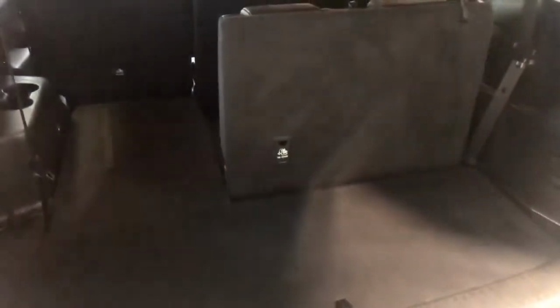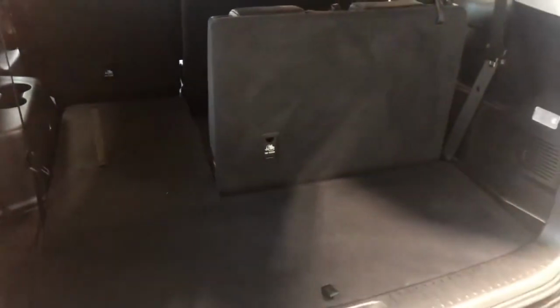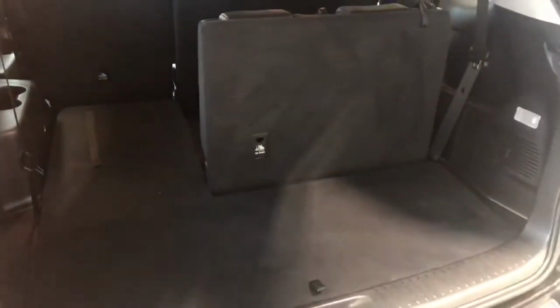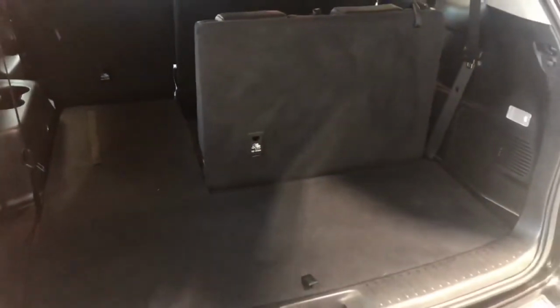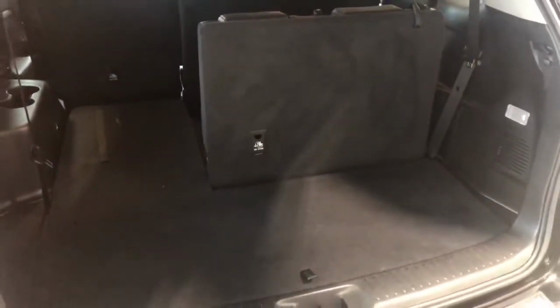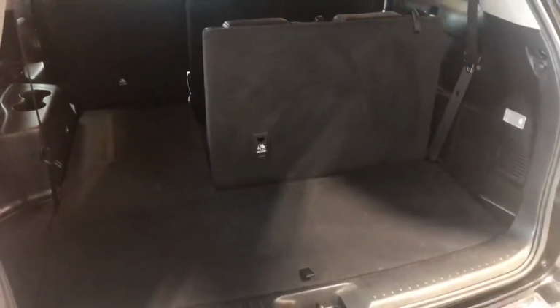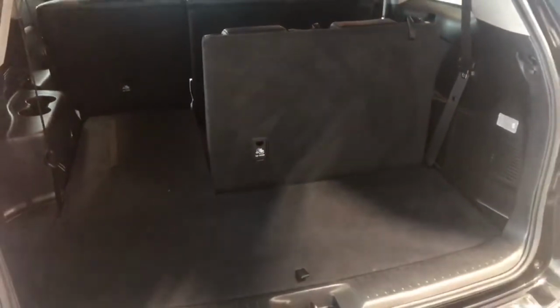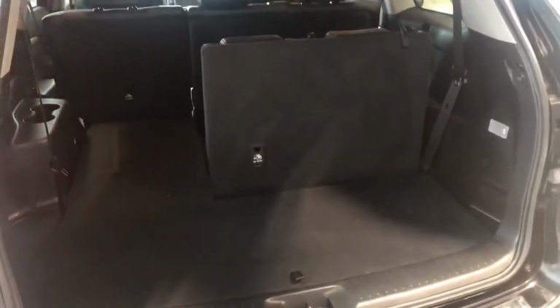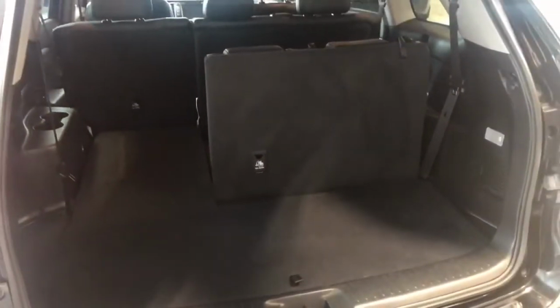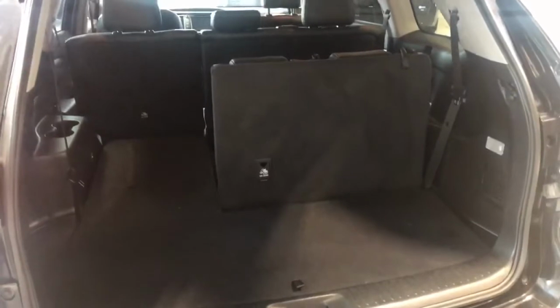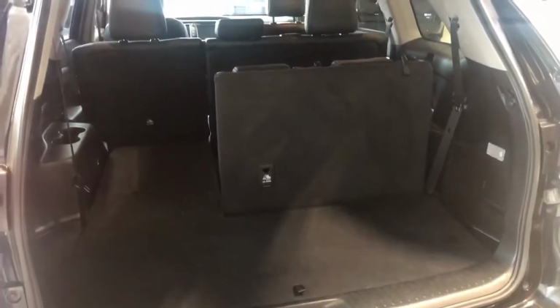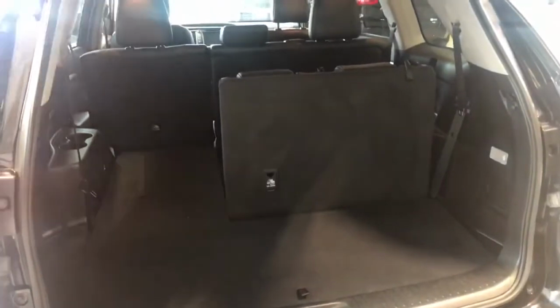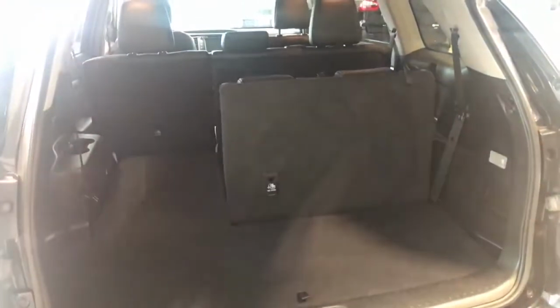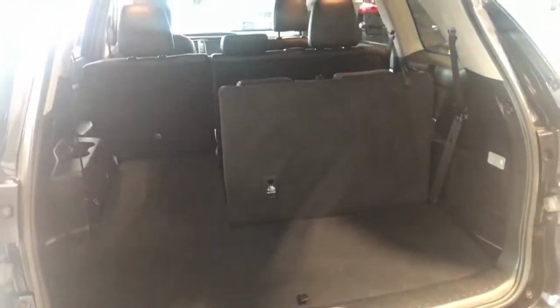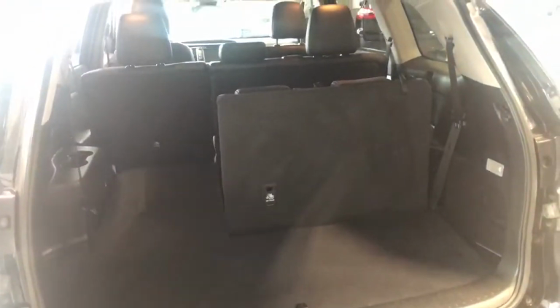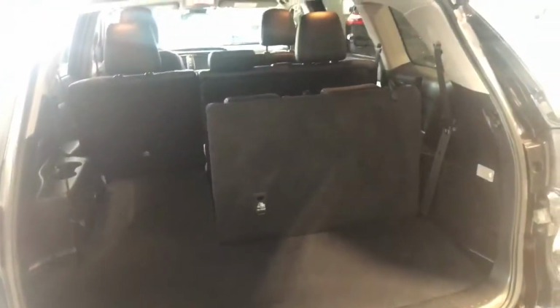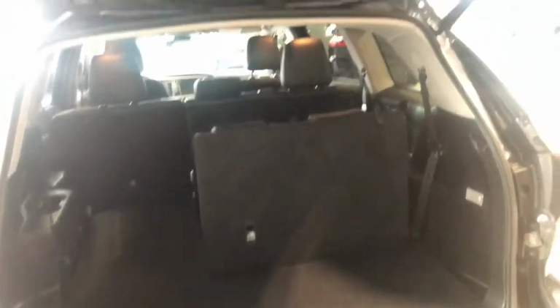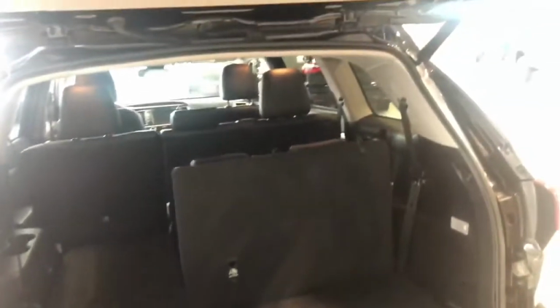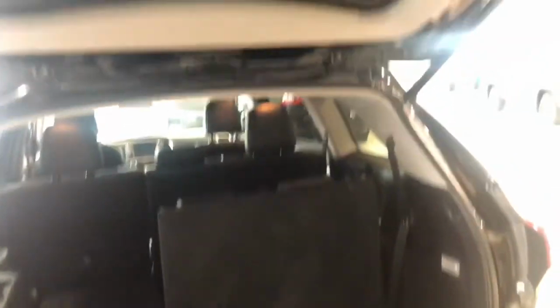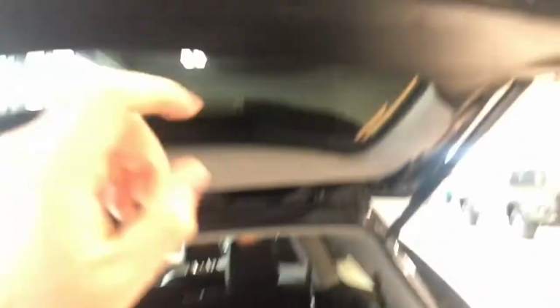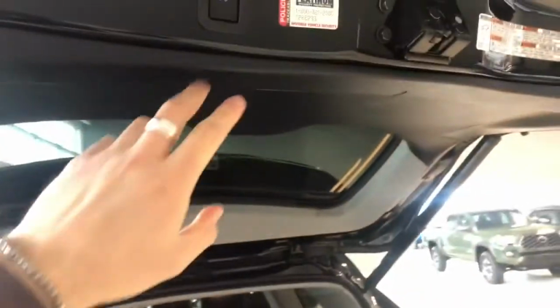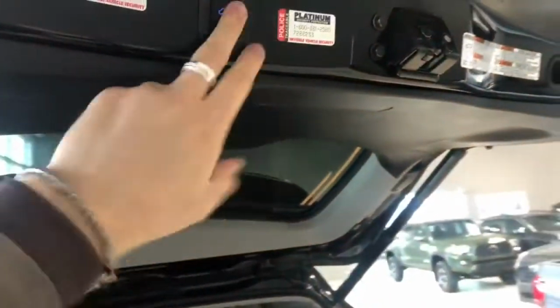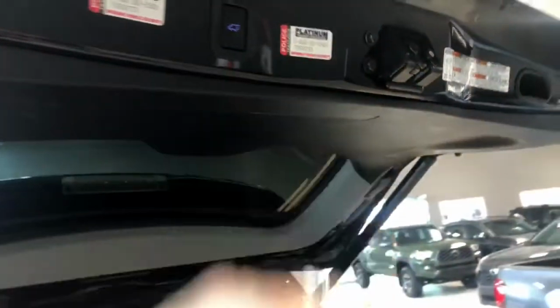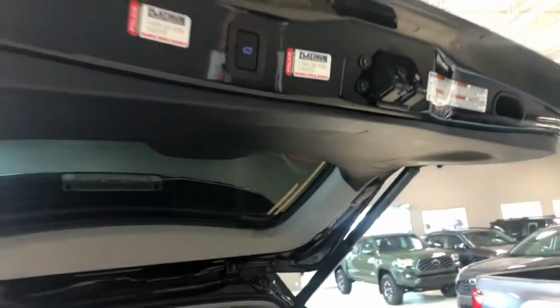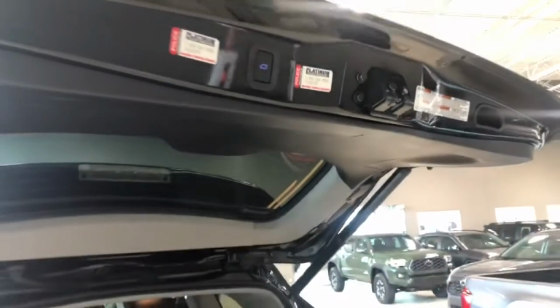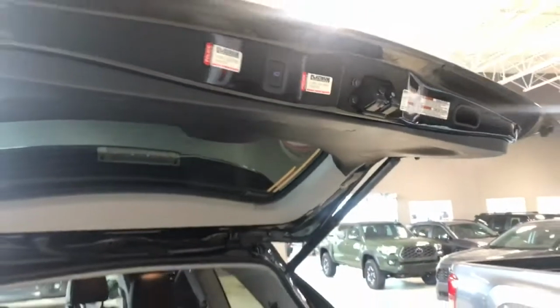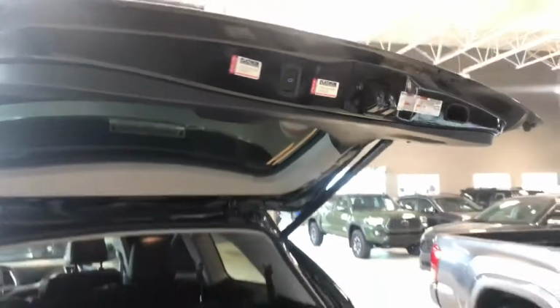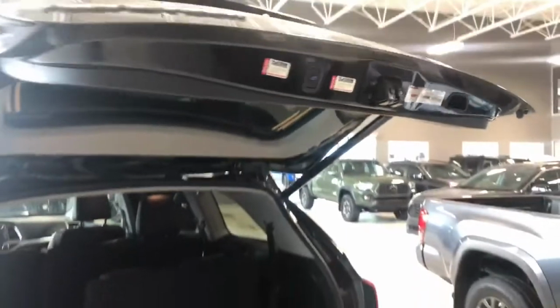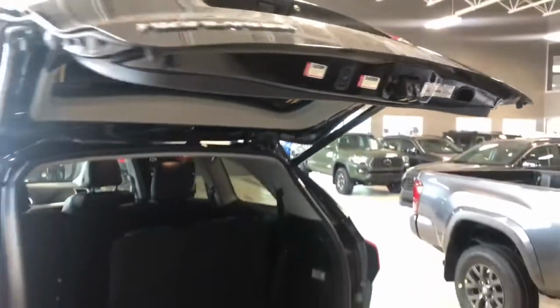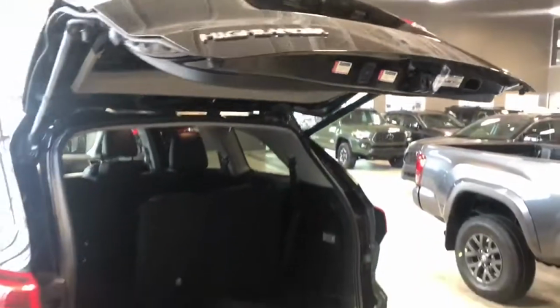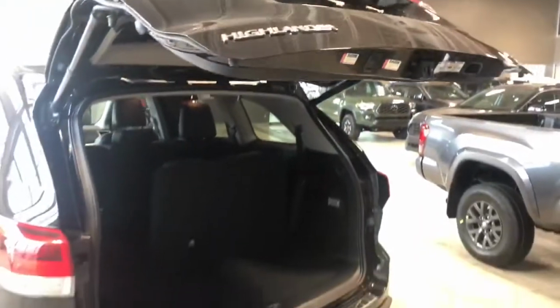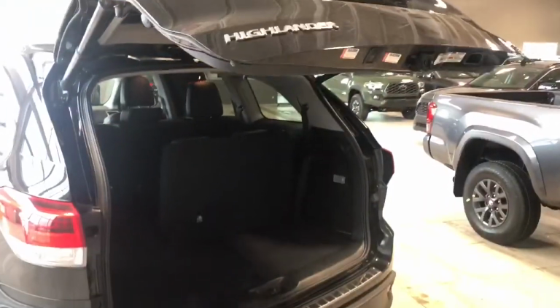The second row seats also fold down, which will always give you that extra bit of room. To close up, we can press the same button on our key fob or press this little button on the liftgate, and it will close on its own.